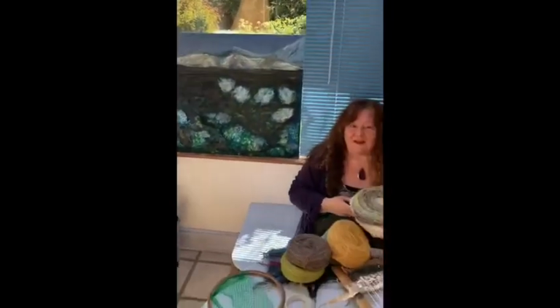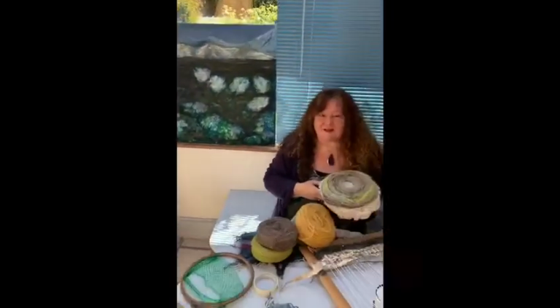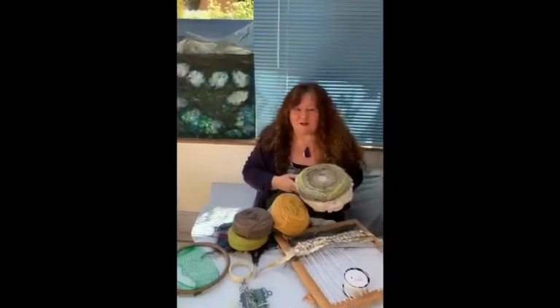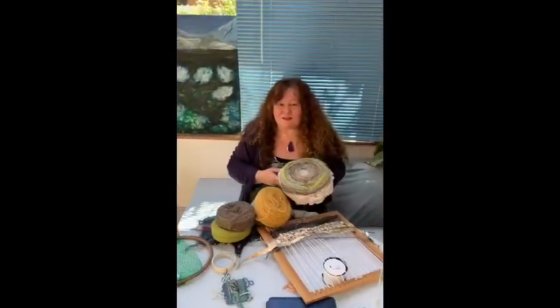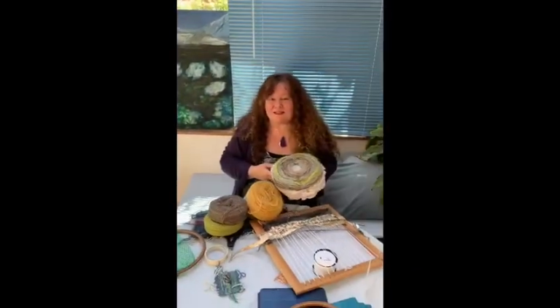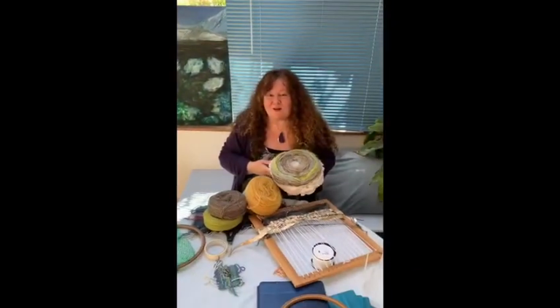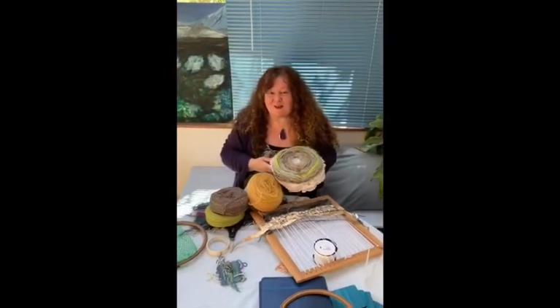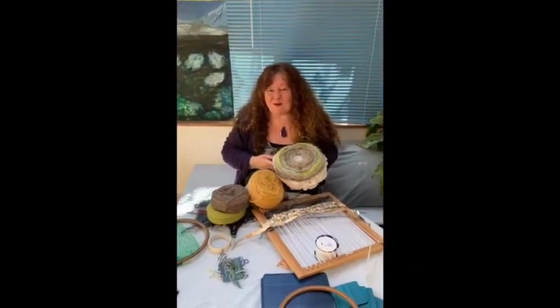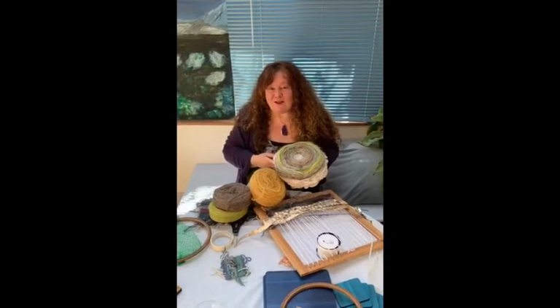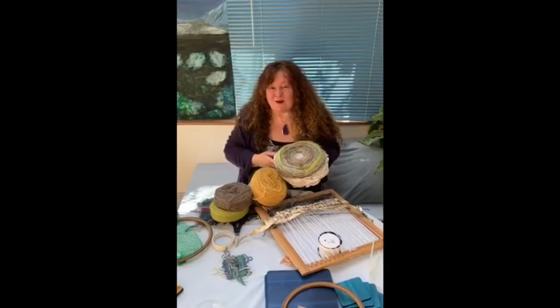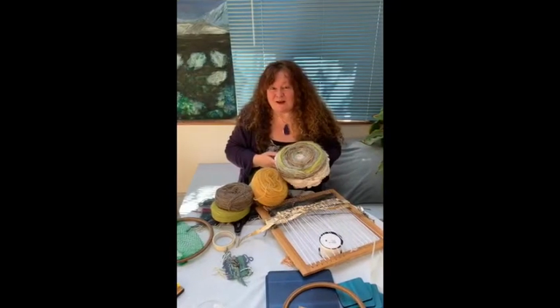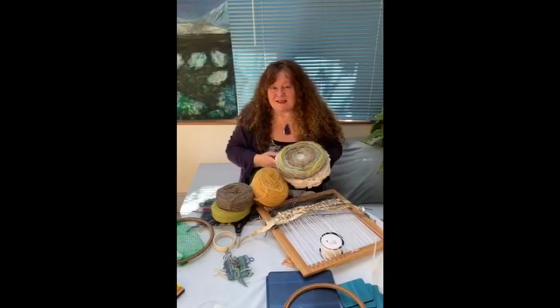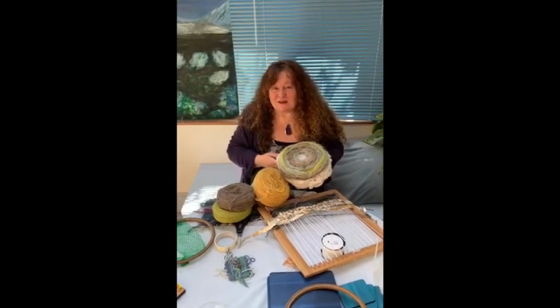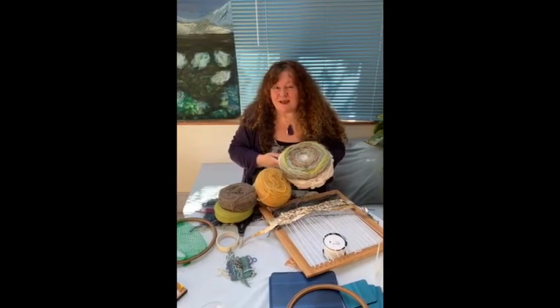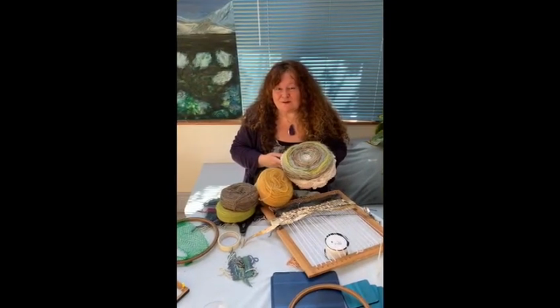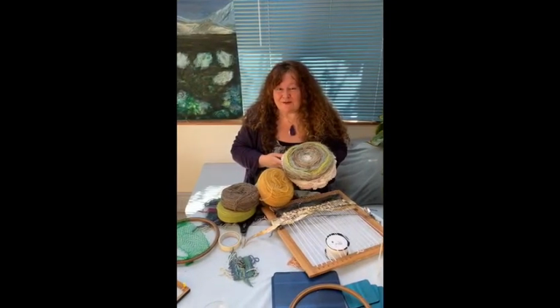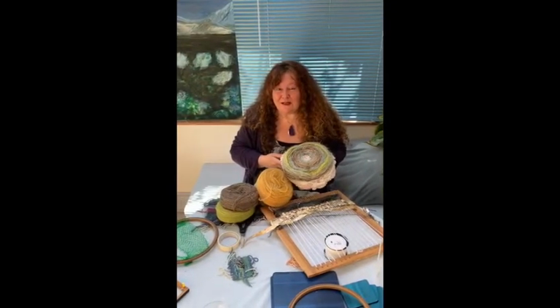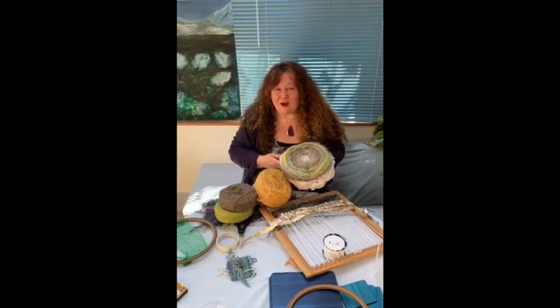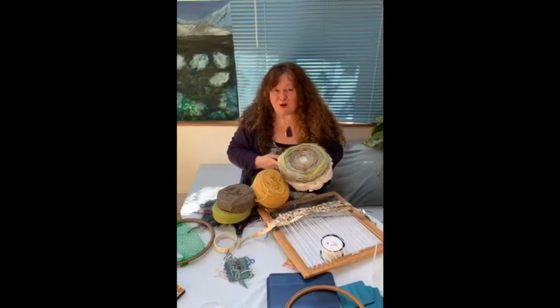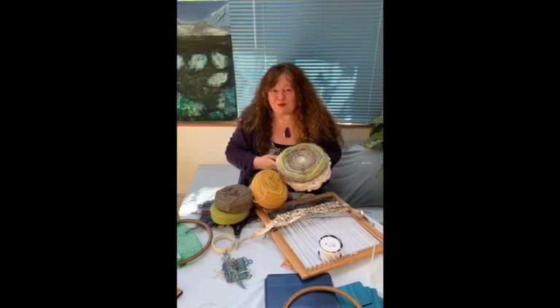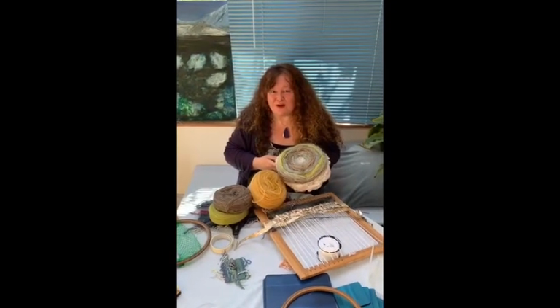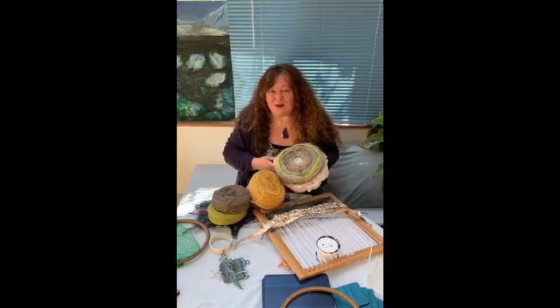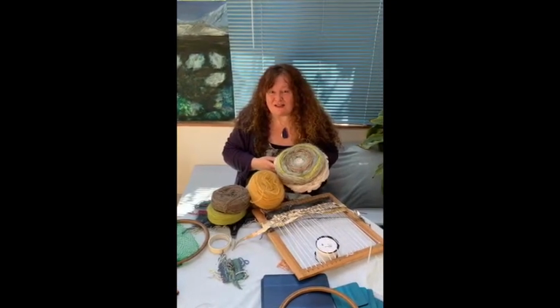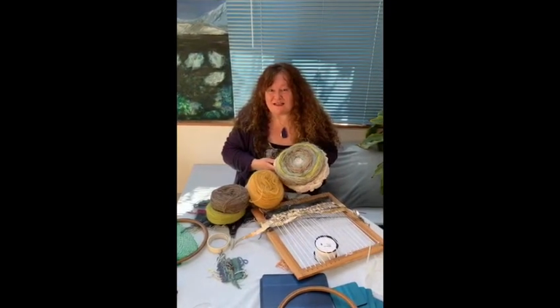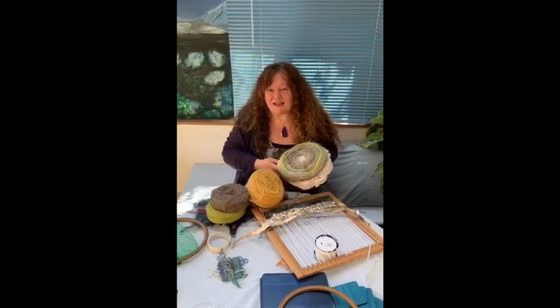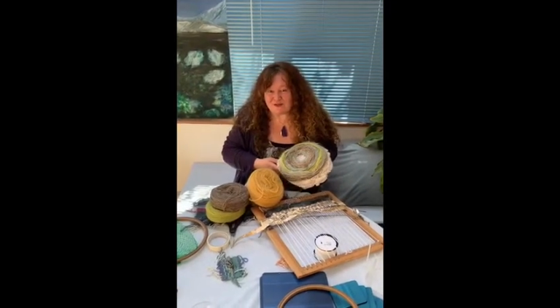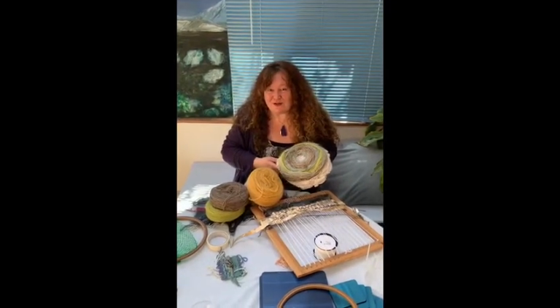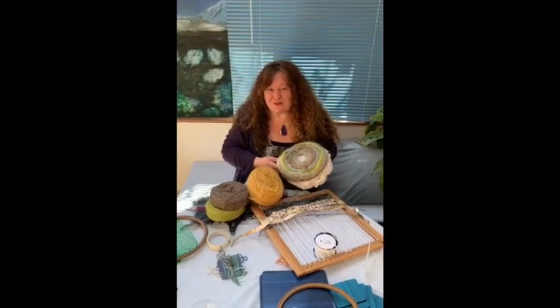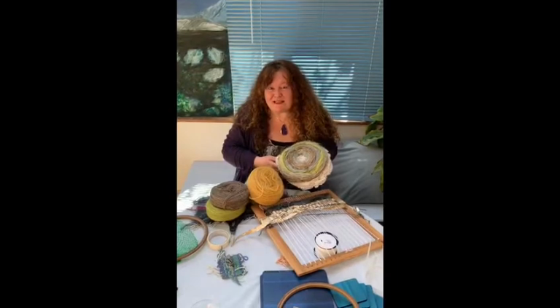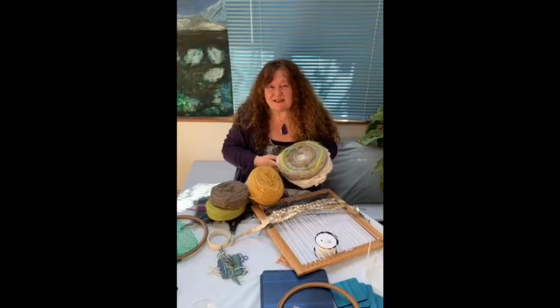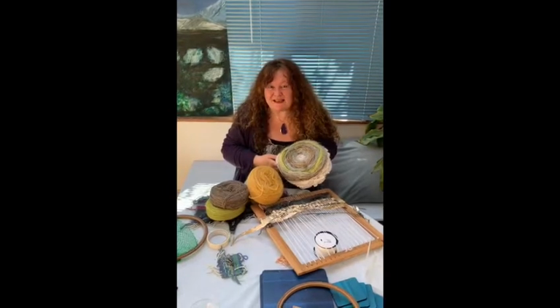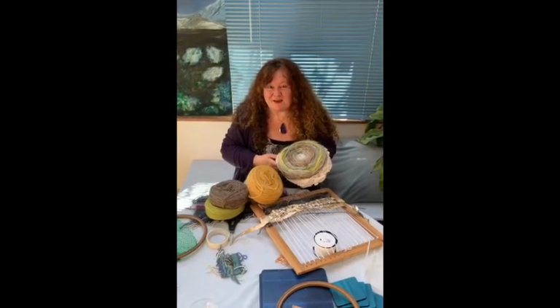So this is All In Art — Ways of Weaving. I'm Barbara O'Mara Artist. Thank you for joining me. See you next time.